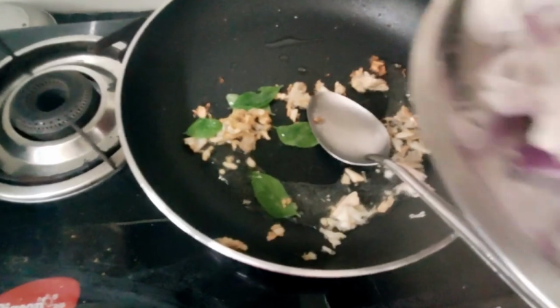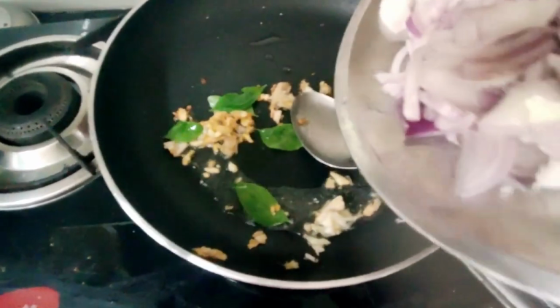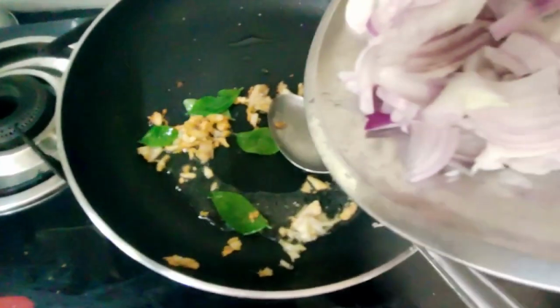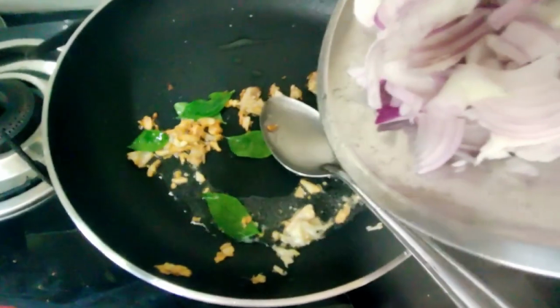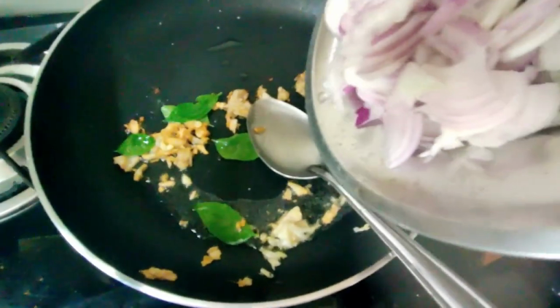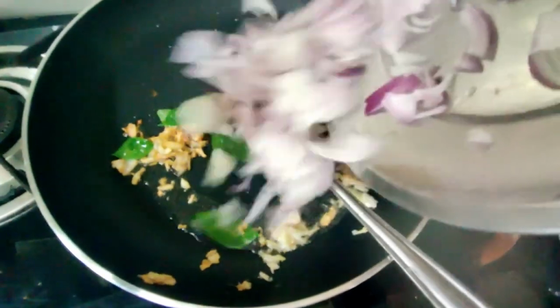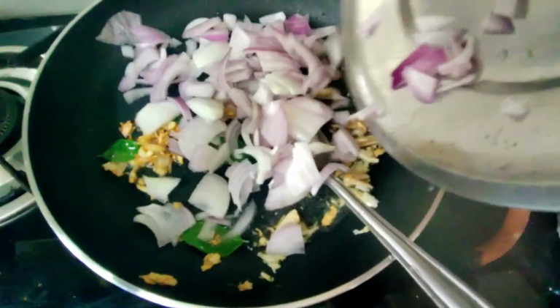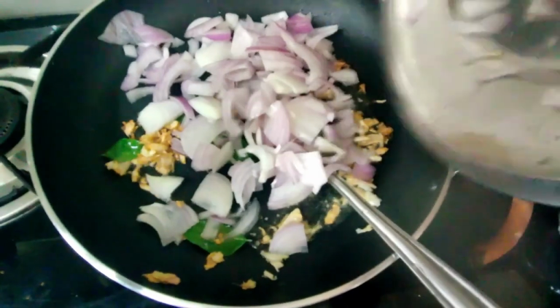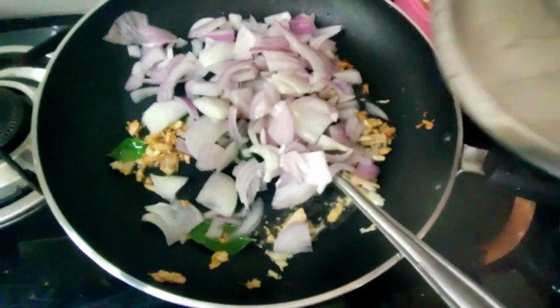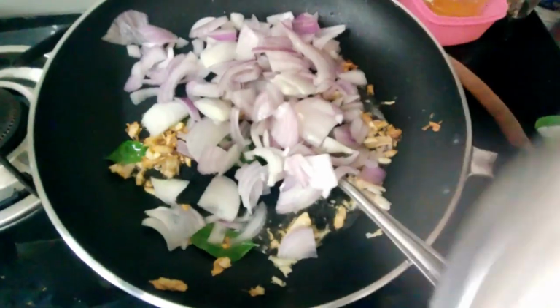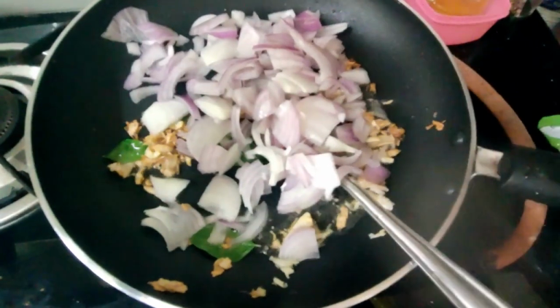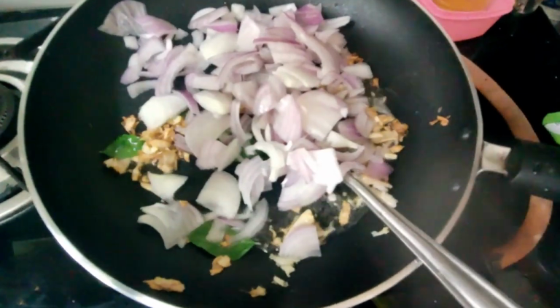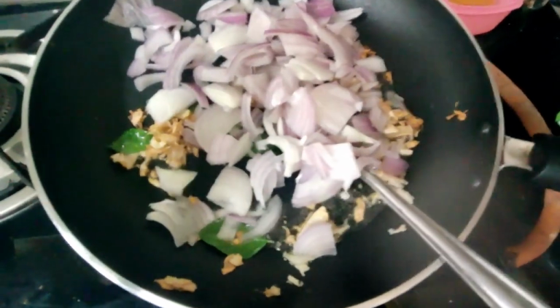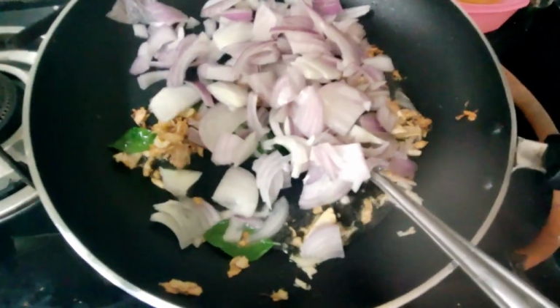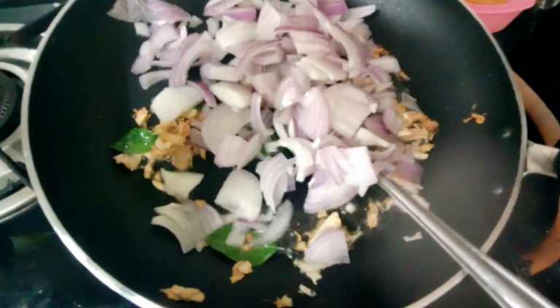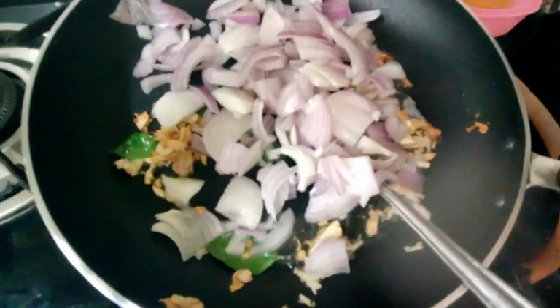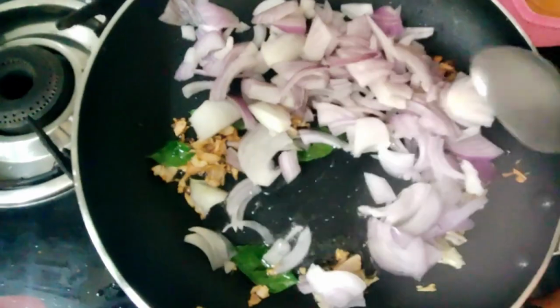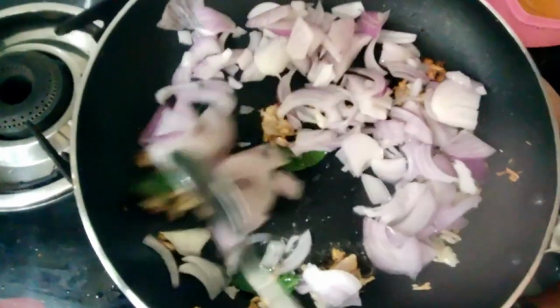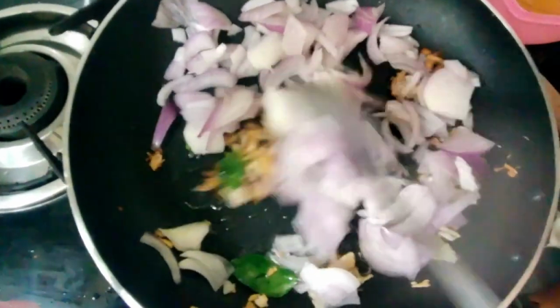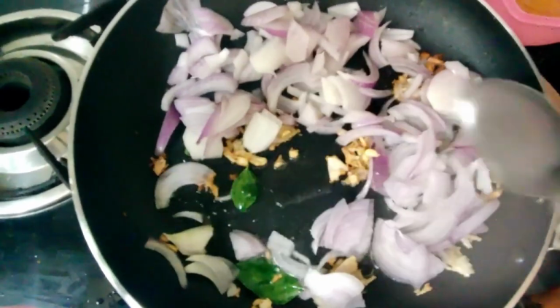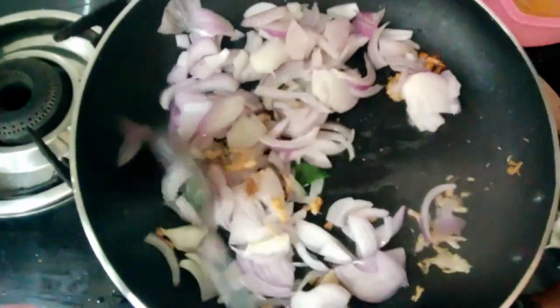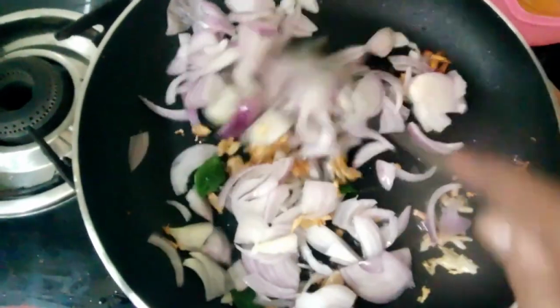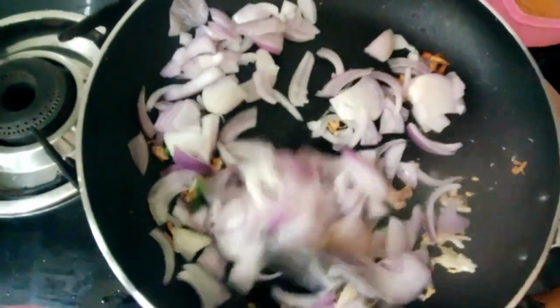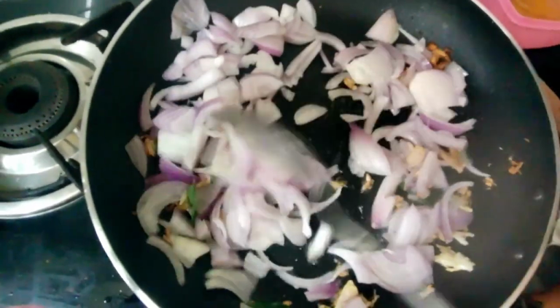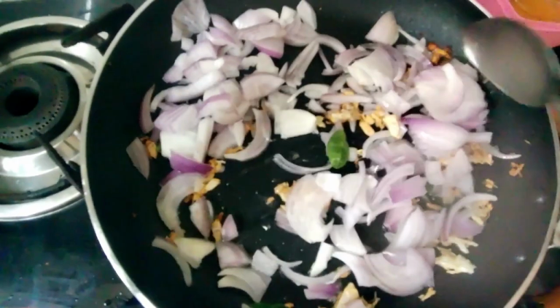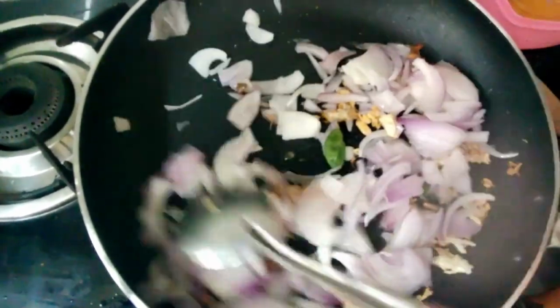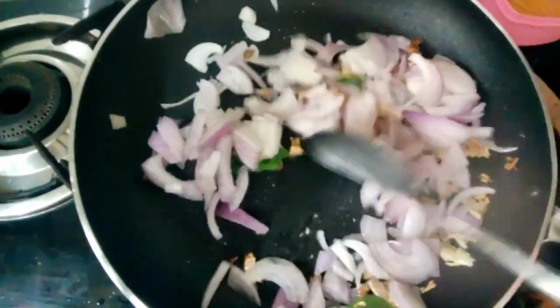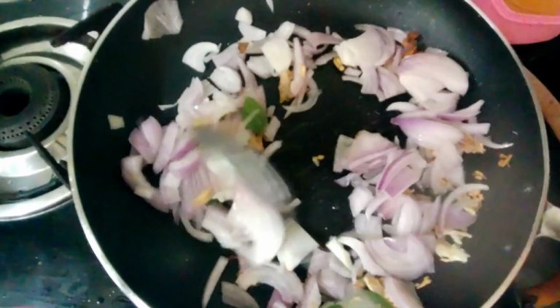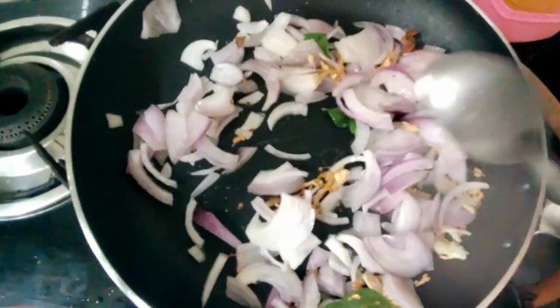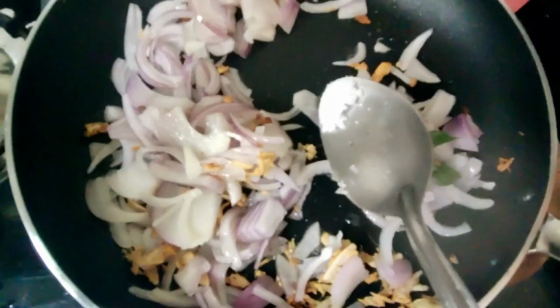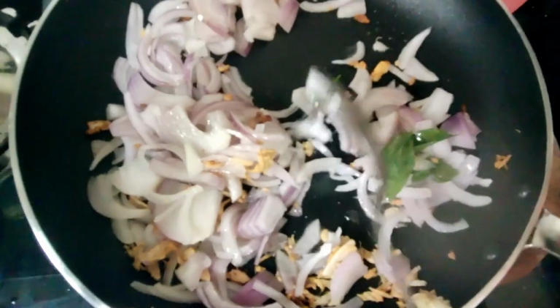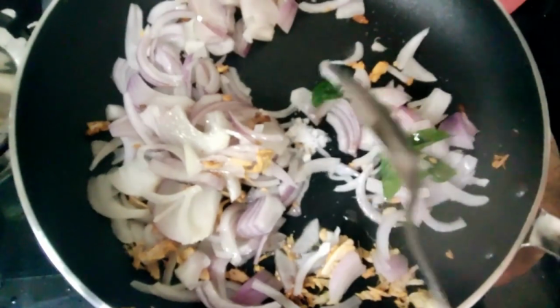It is very bad. We will work on this. Let's make it more golden brown.